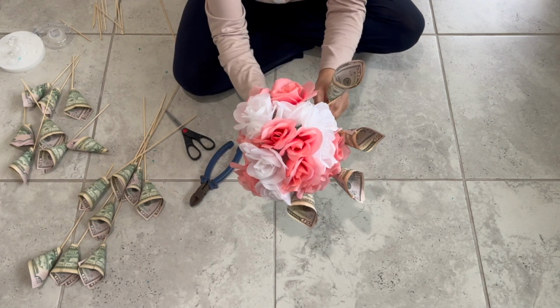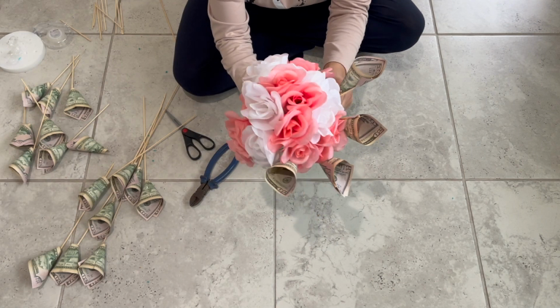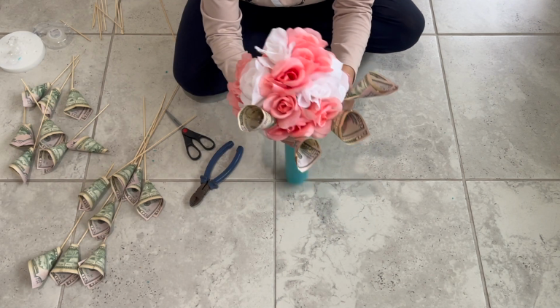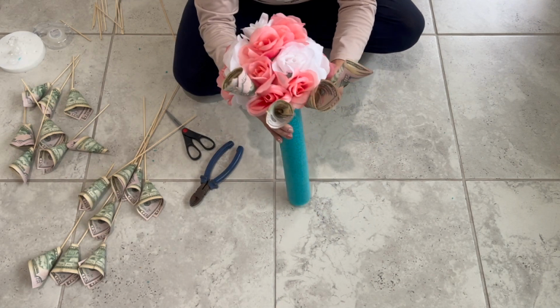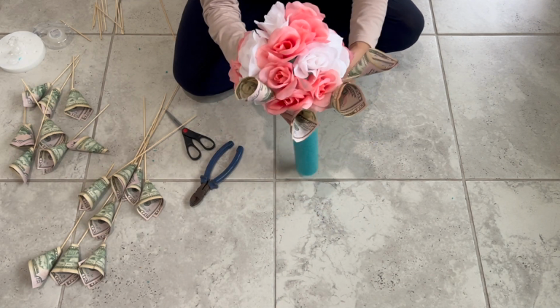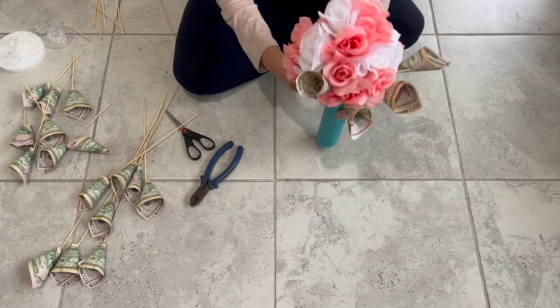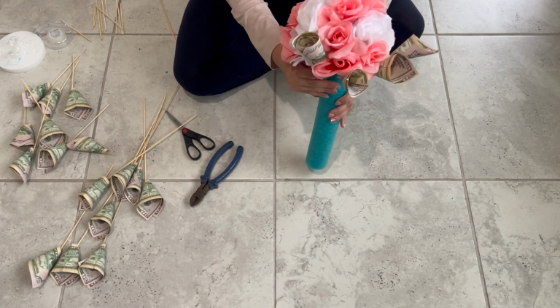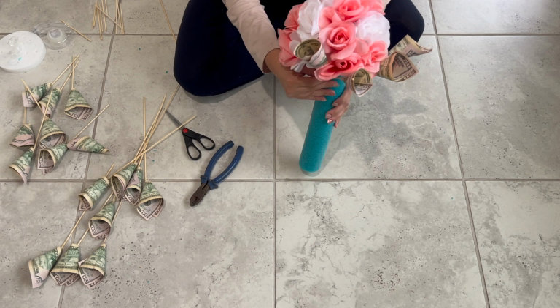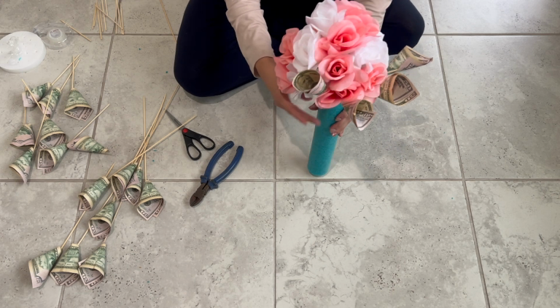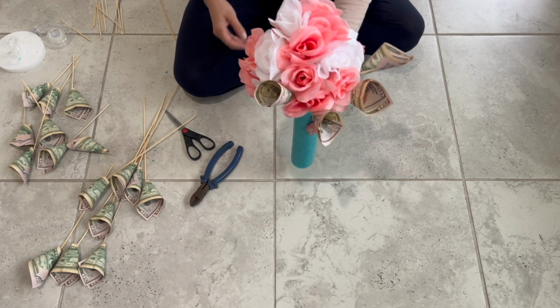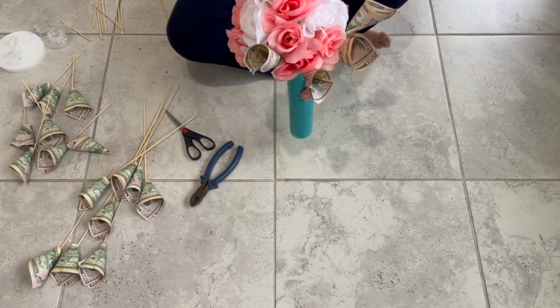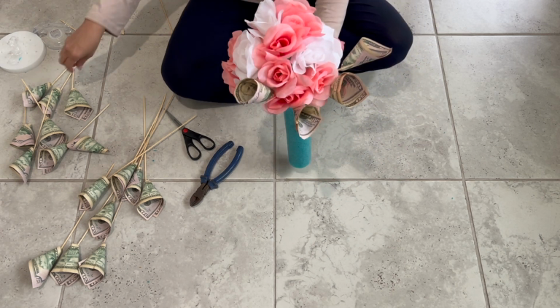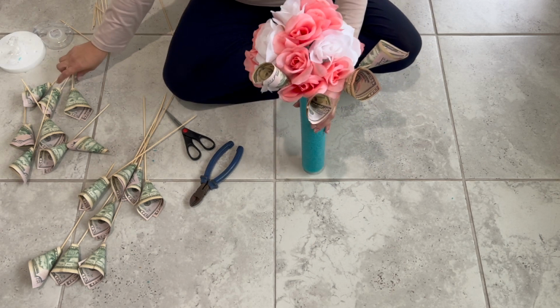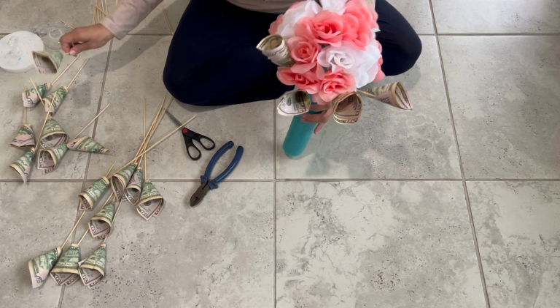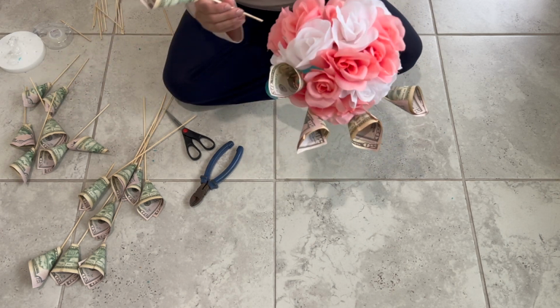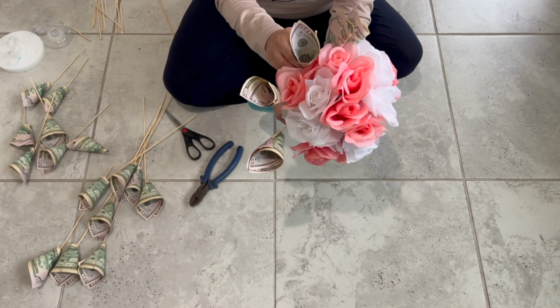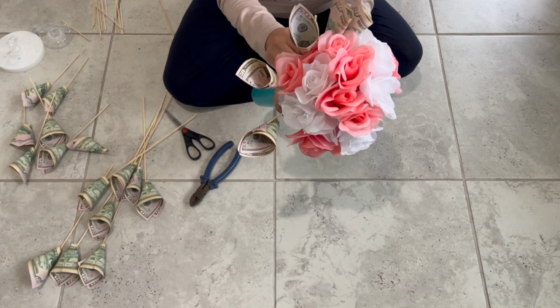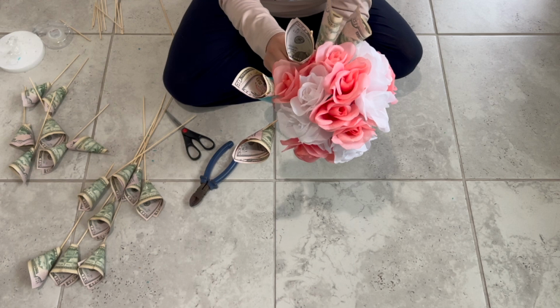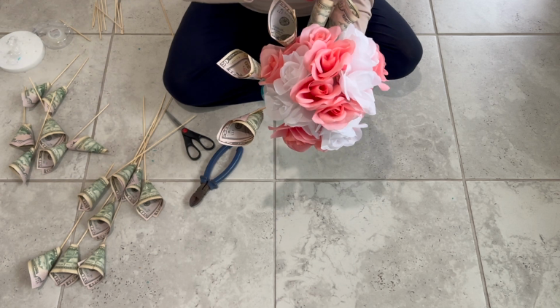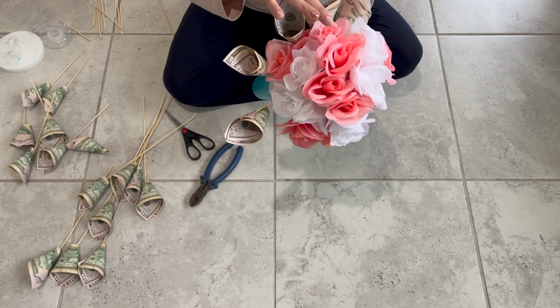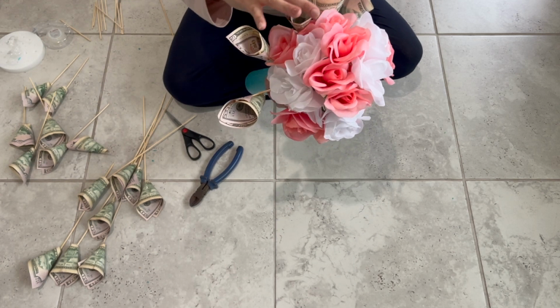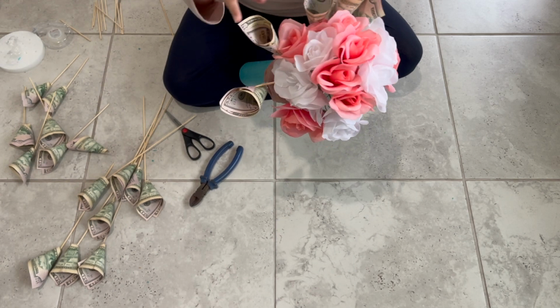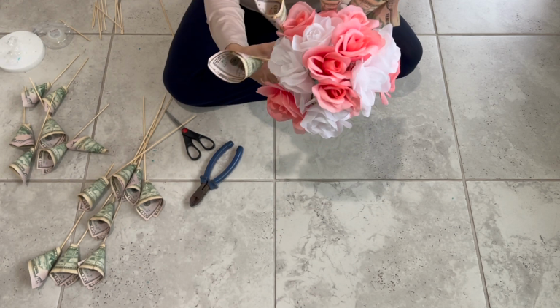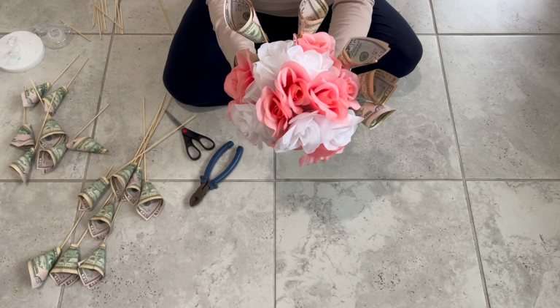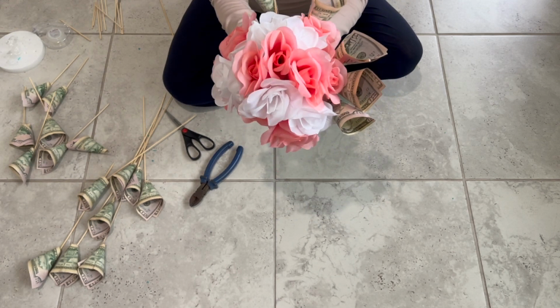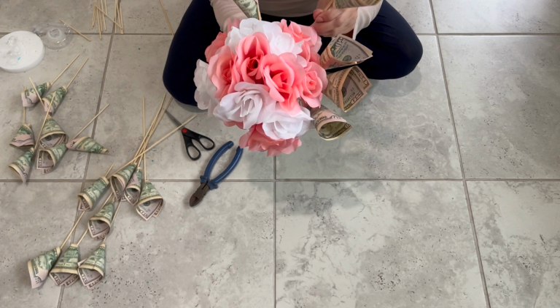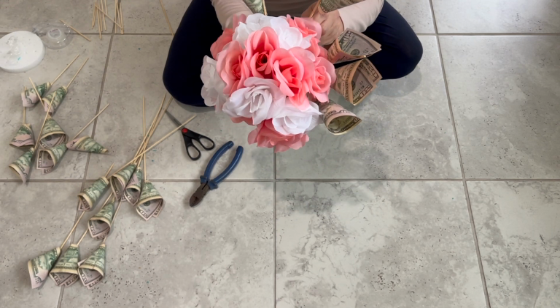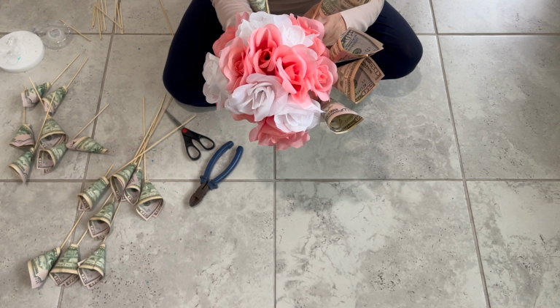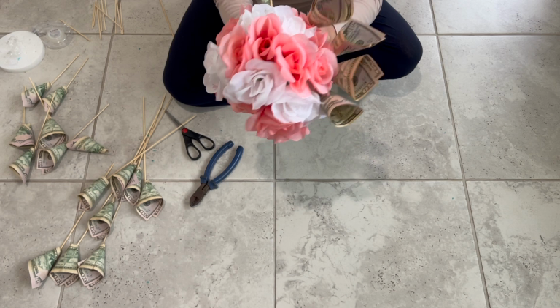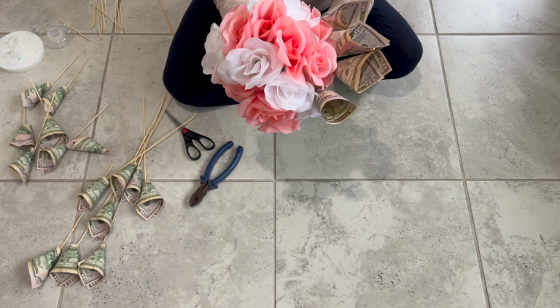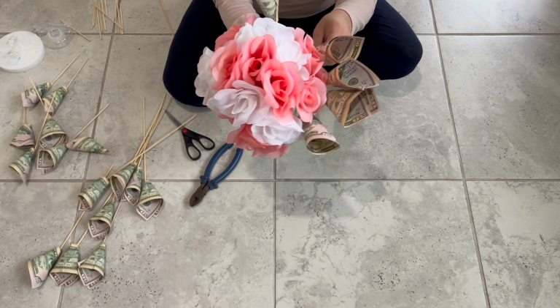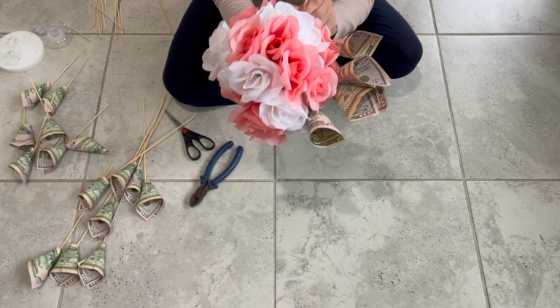We also cut the flower picks and the skewers in half to make it more manageable when you're sticking them to the noodle. Once you're almost done placing all the bills, move it away a bit to see if there are any gaps and fill them in with the remainder of the bills.